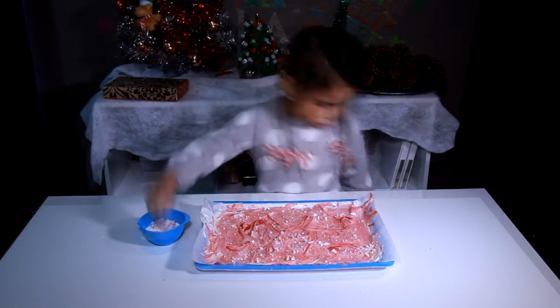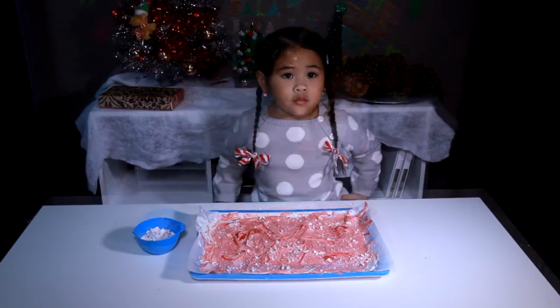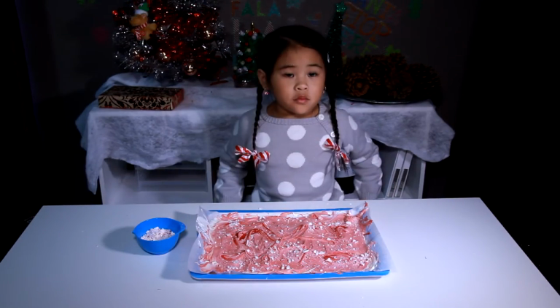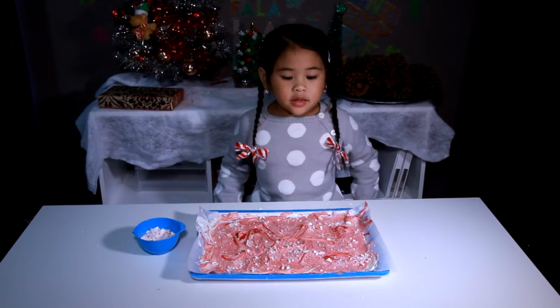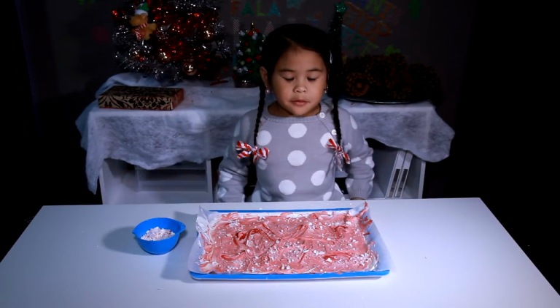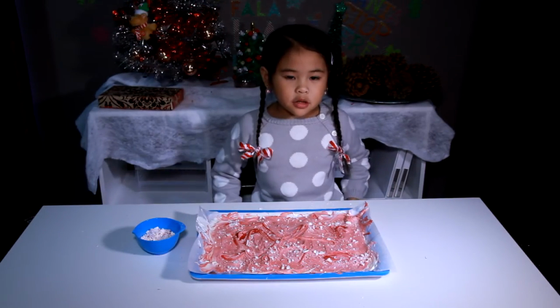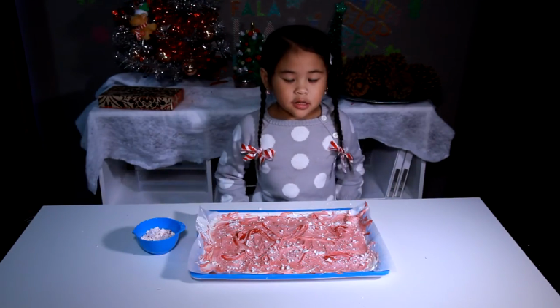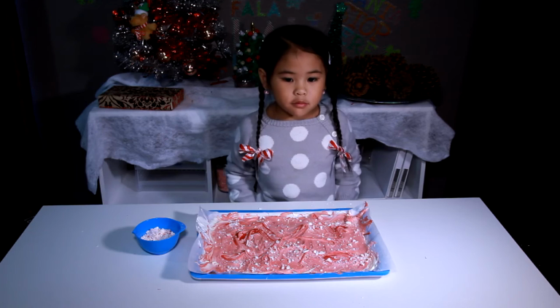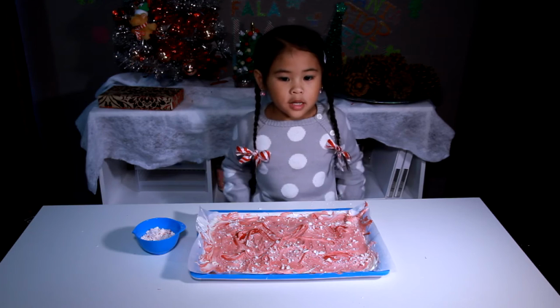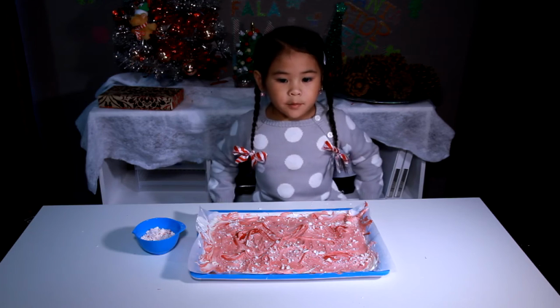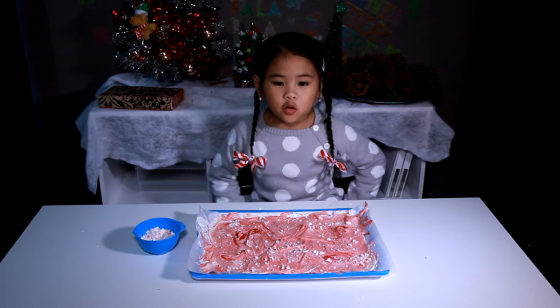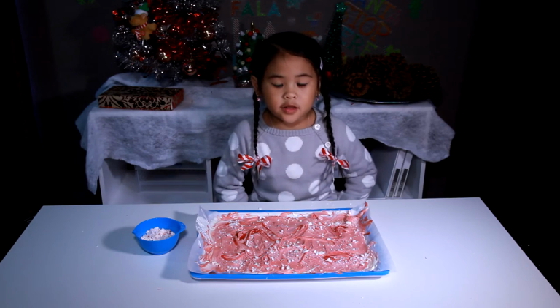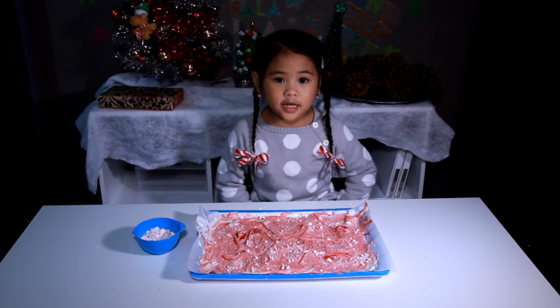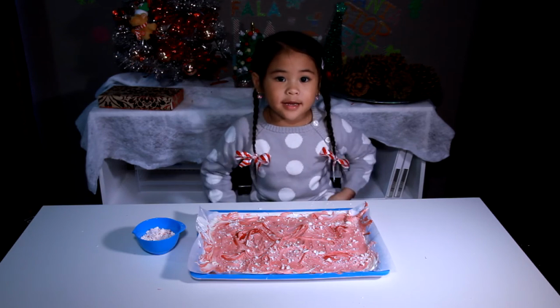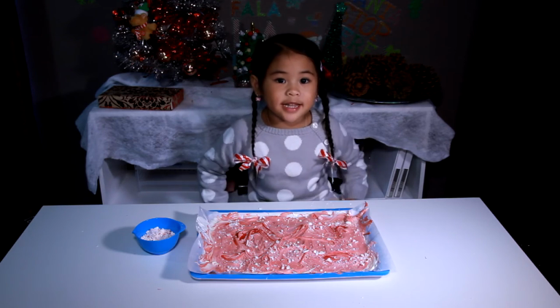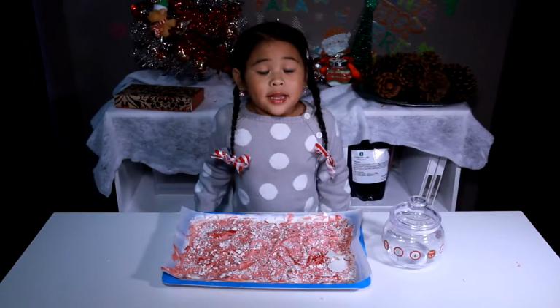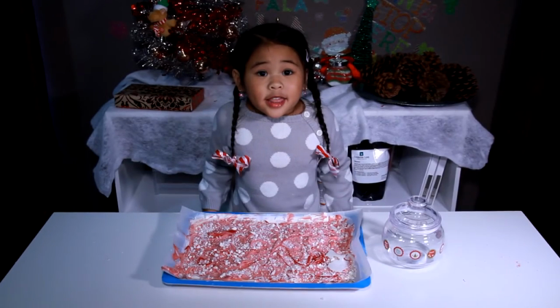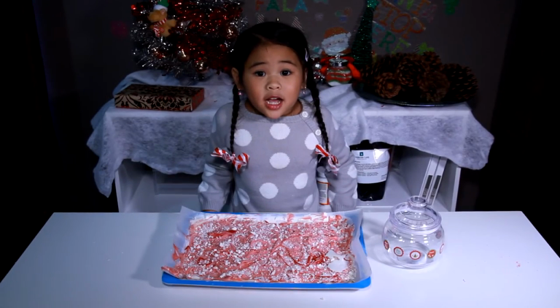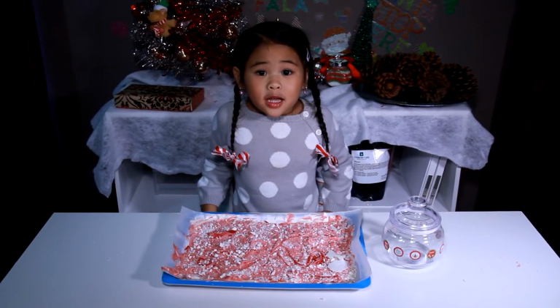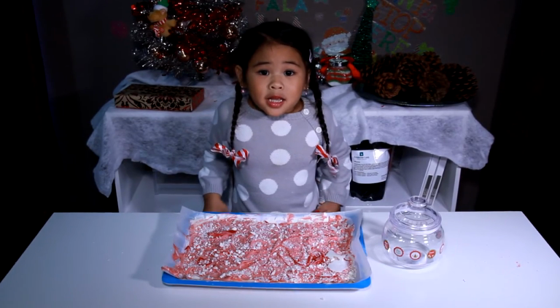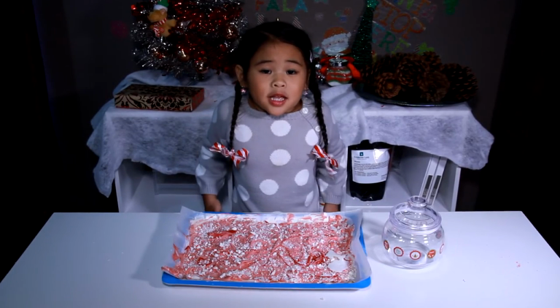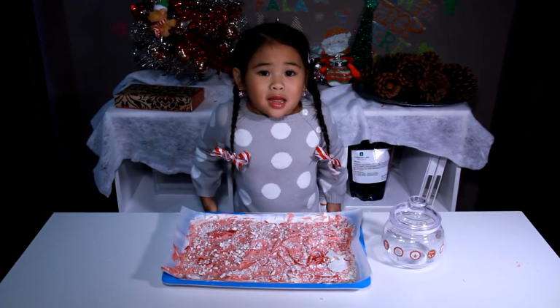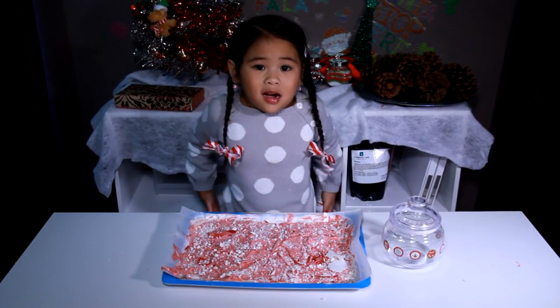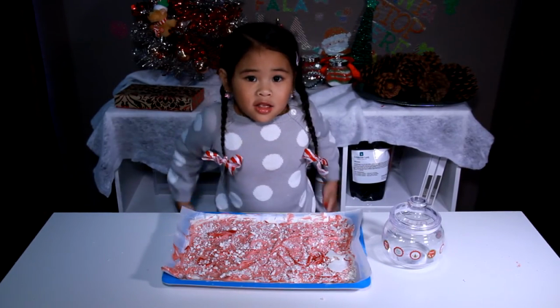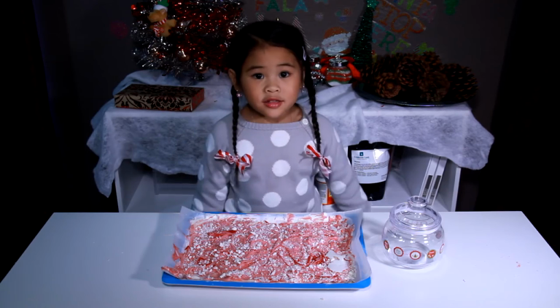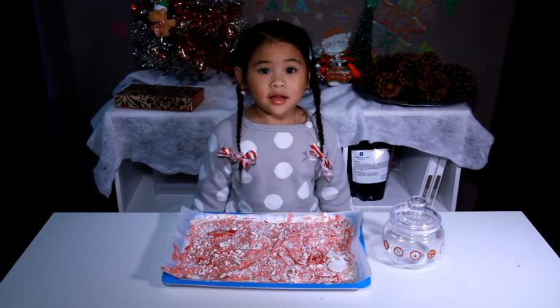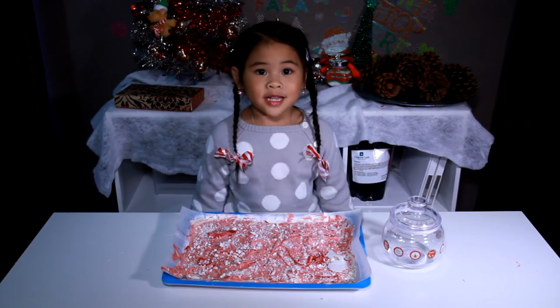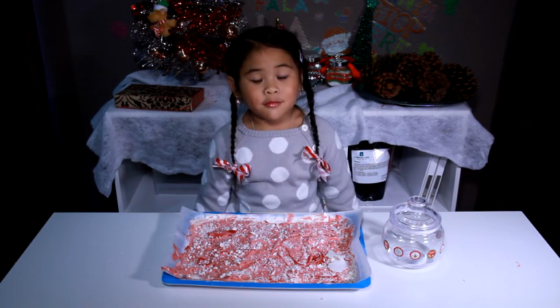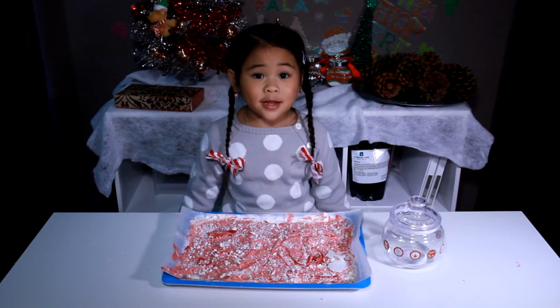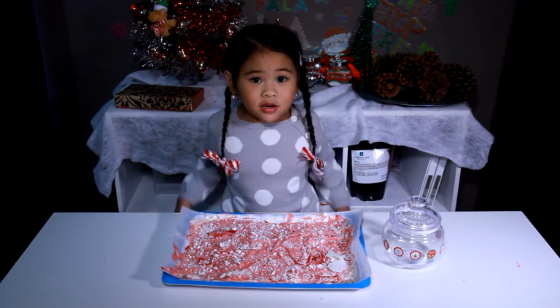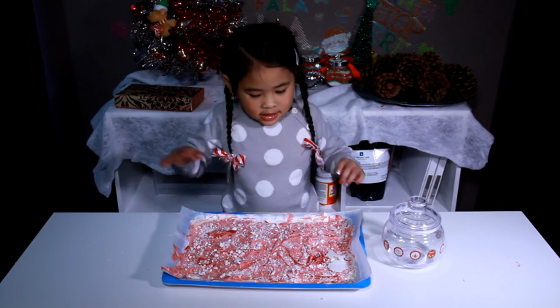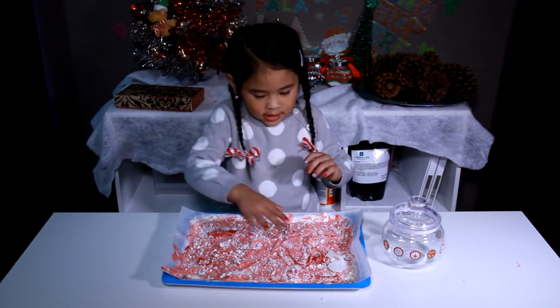We have to put it in the fridge for 10 minutes. It's done! It's hard! So that means we can break it!